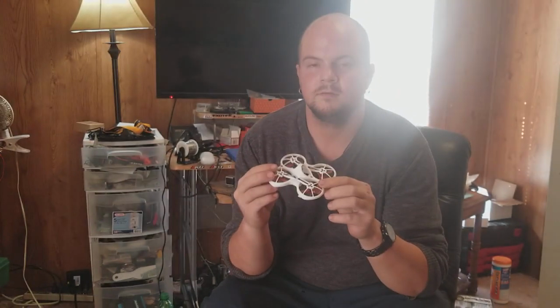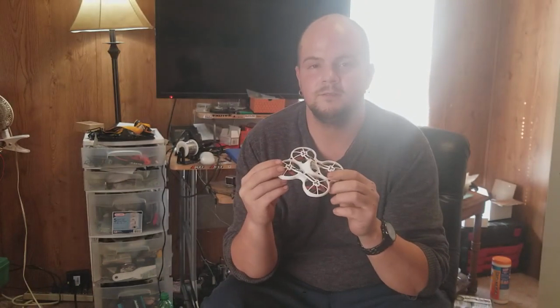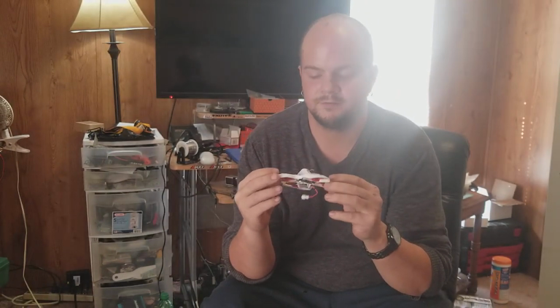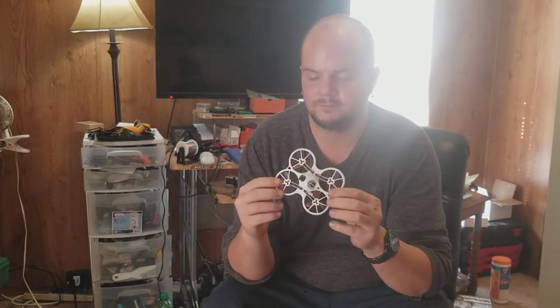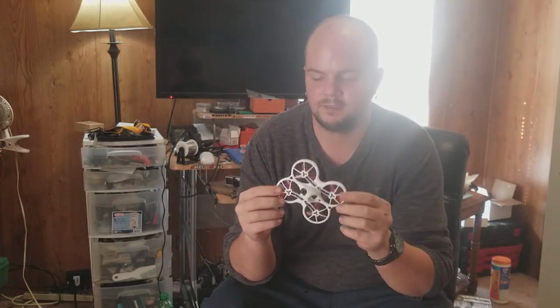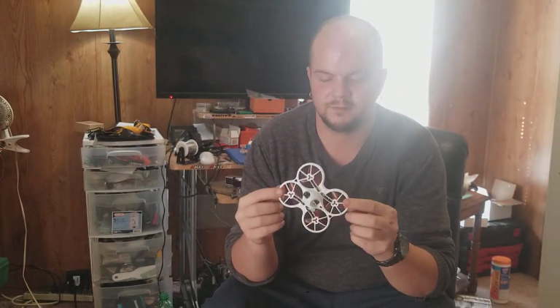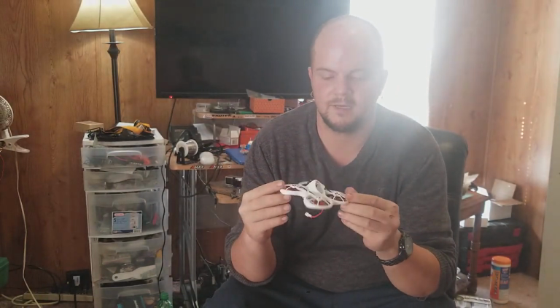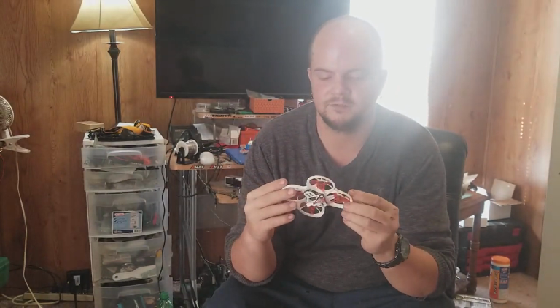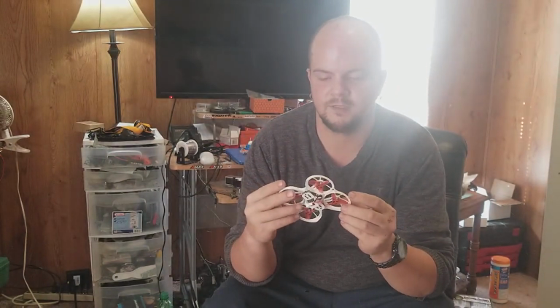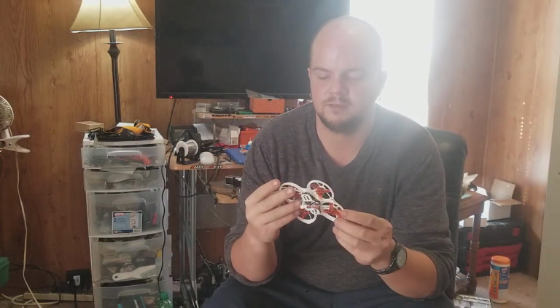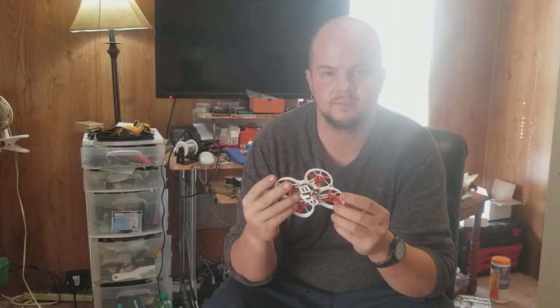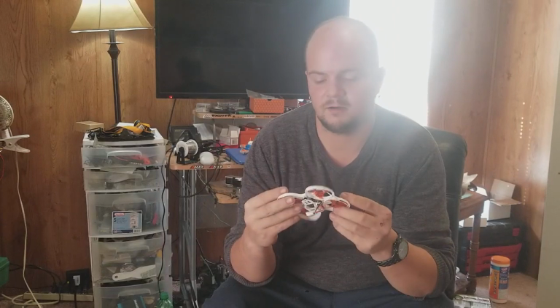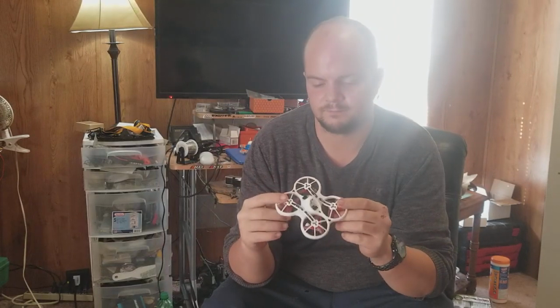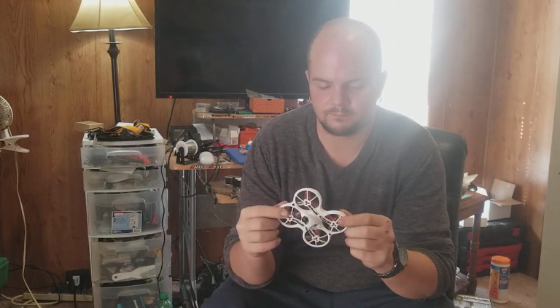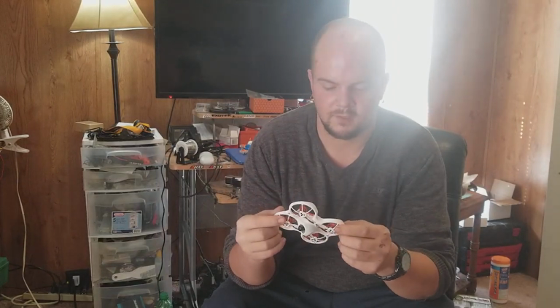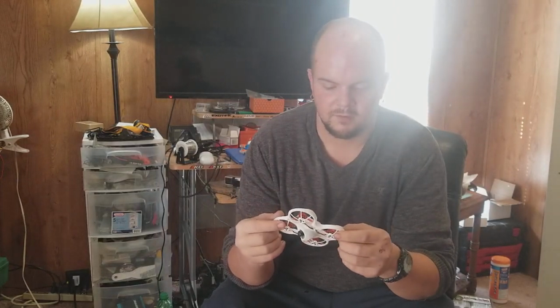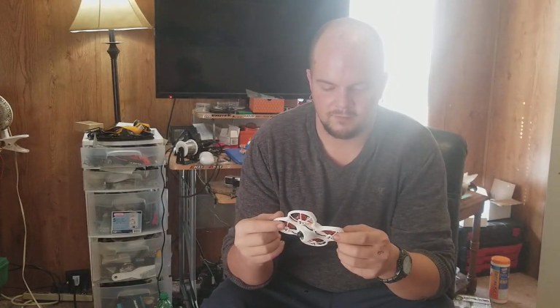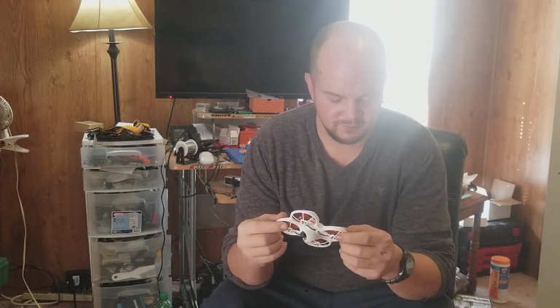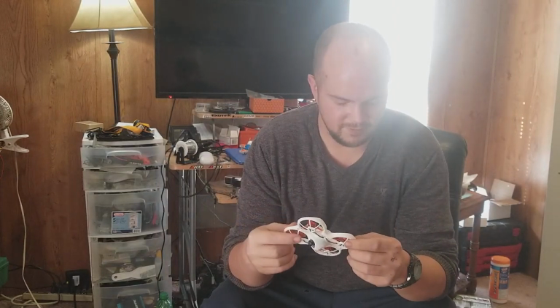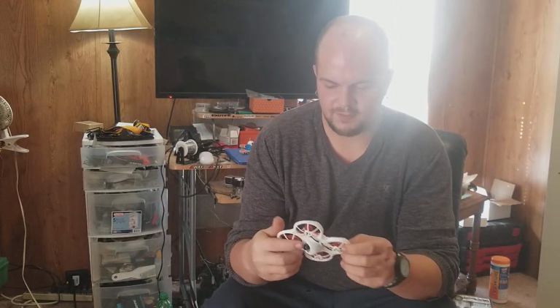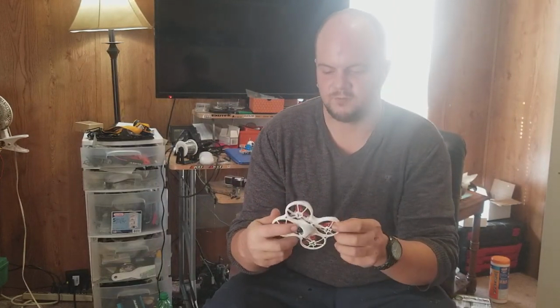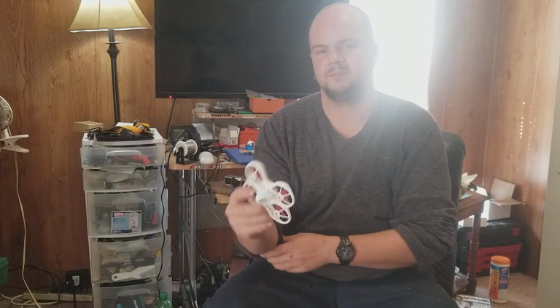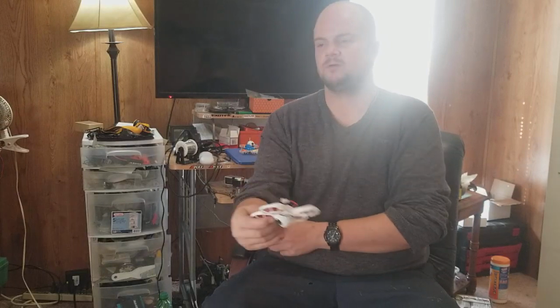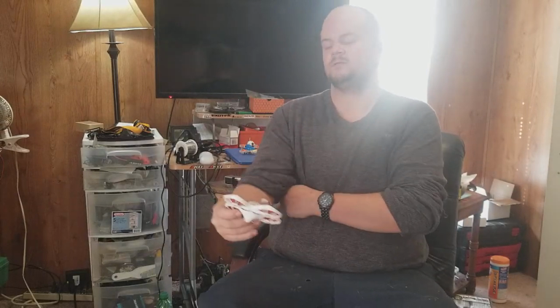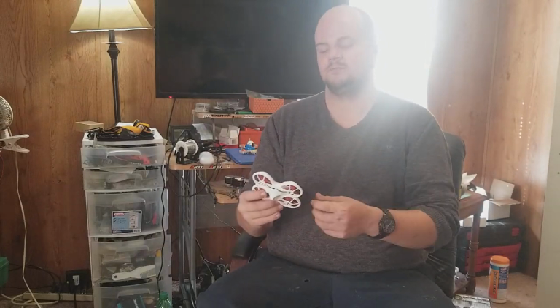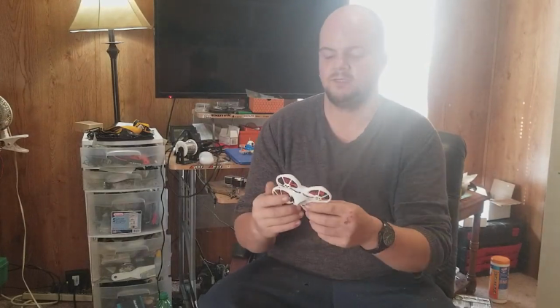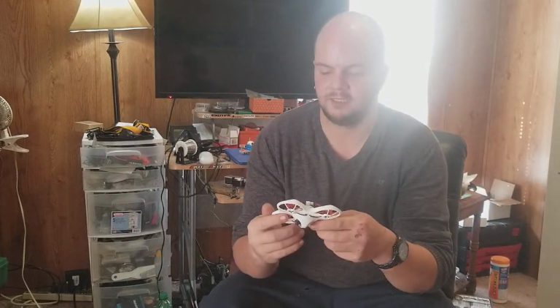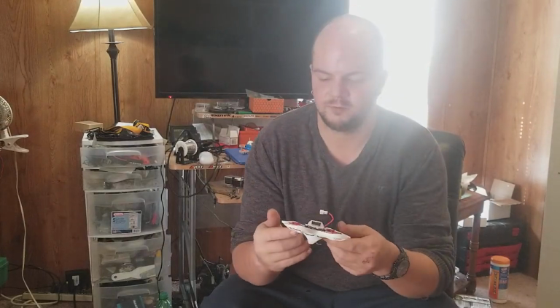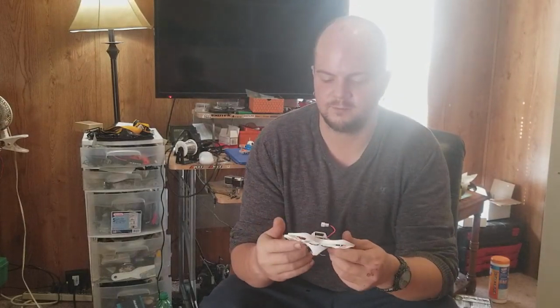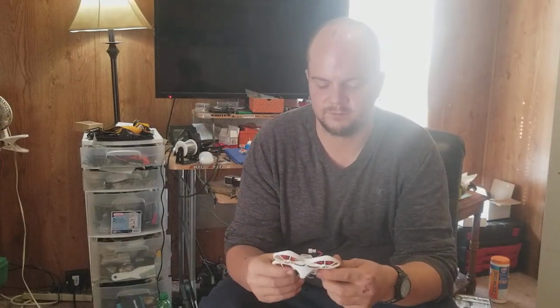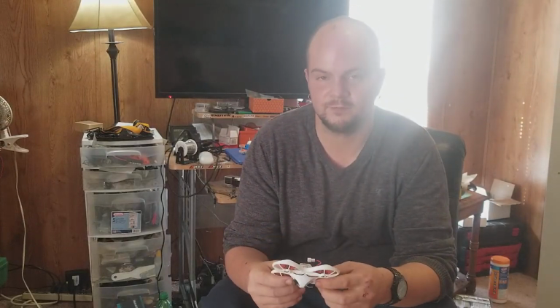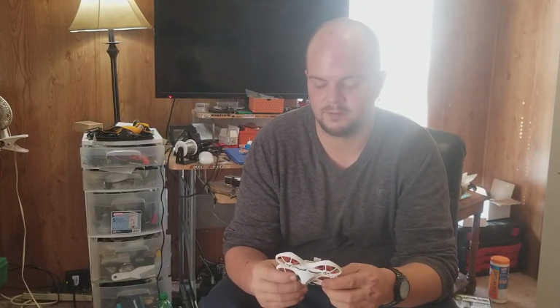Hello again YouTubers. Today we're going to take an average still look at the EMAX TinyHawk. We're going based off a script to try to keep this as short and sweet as possible.